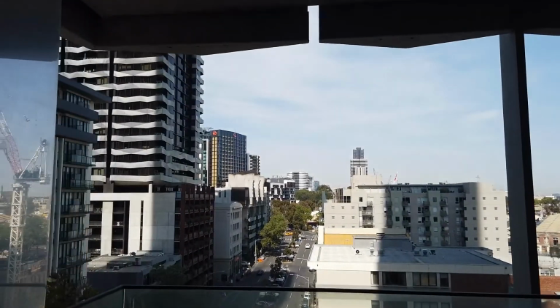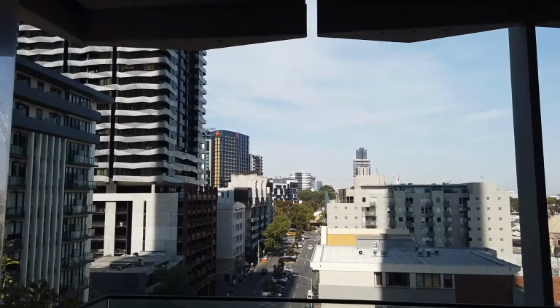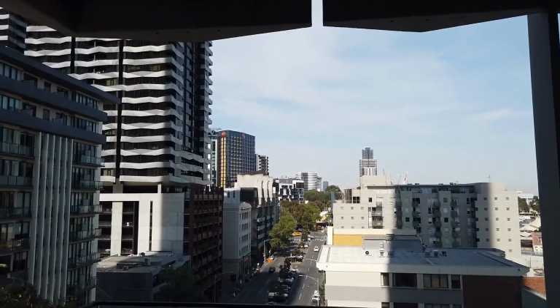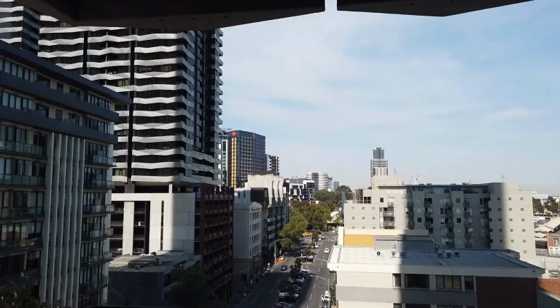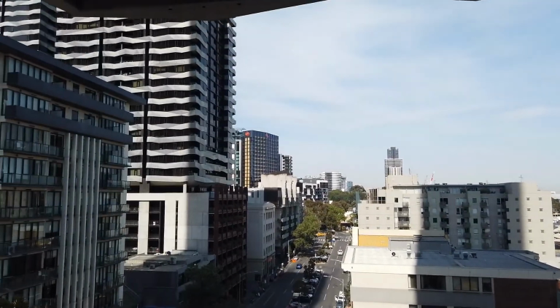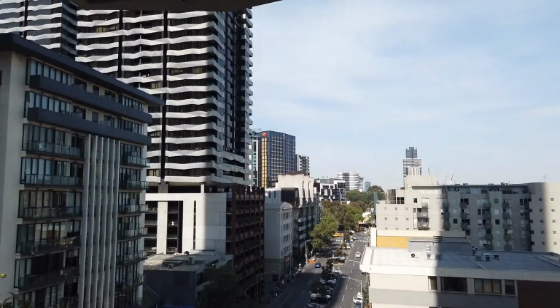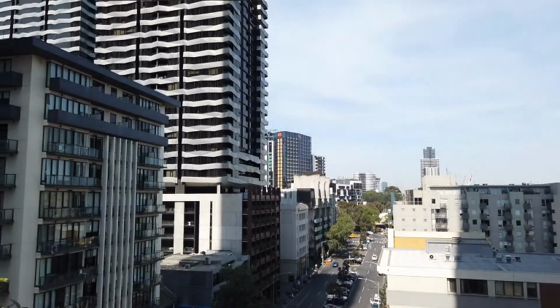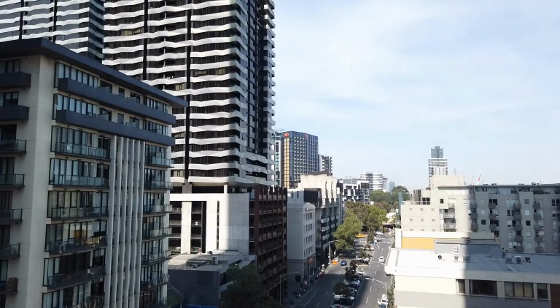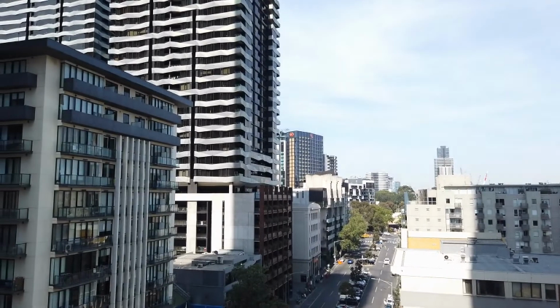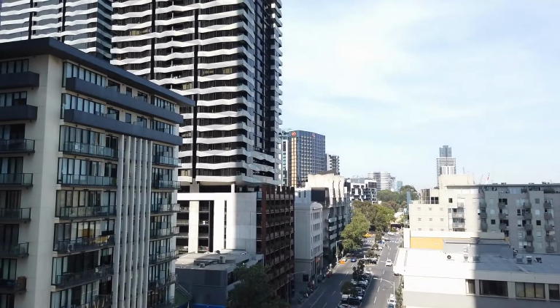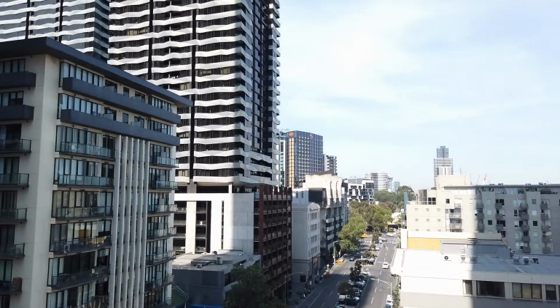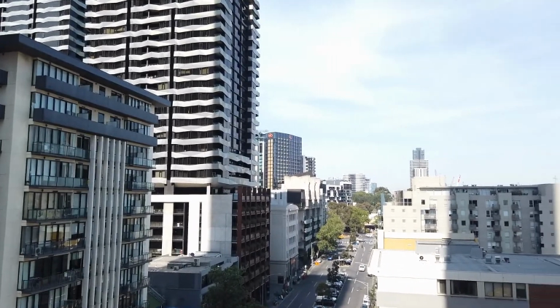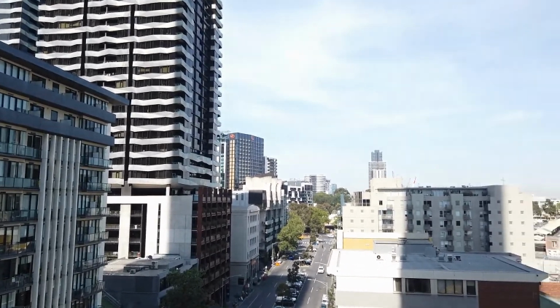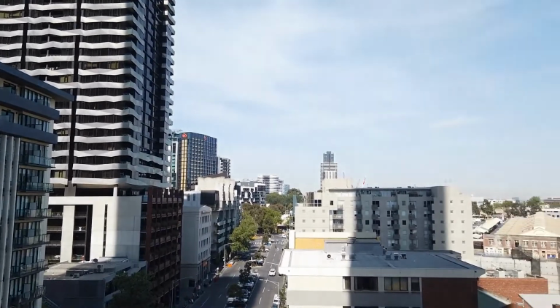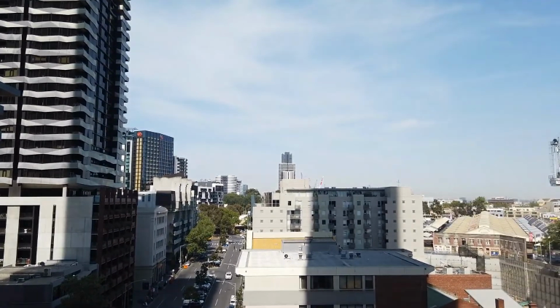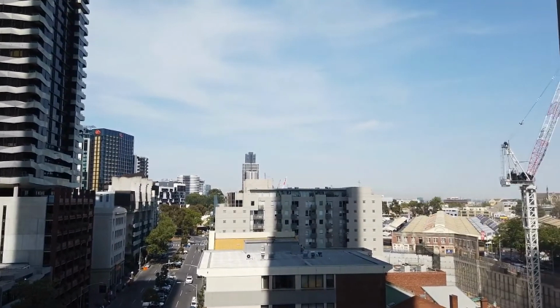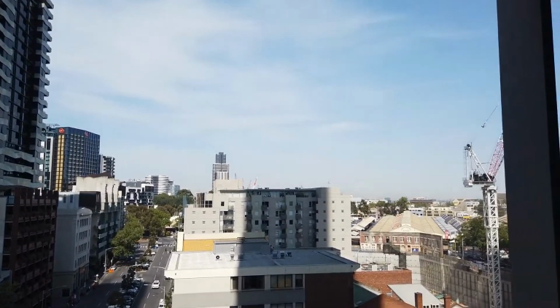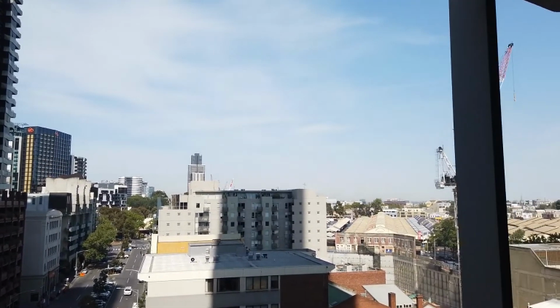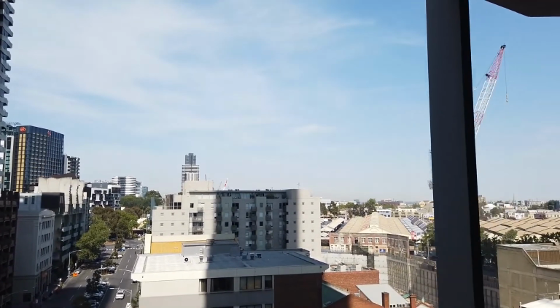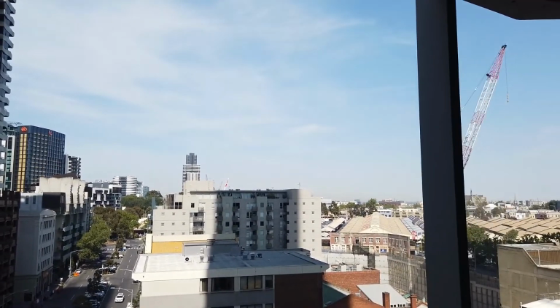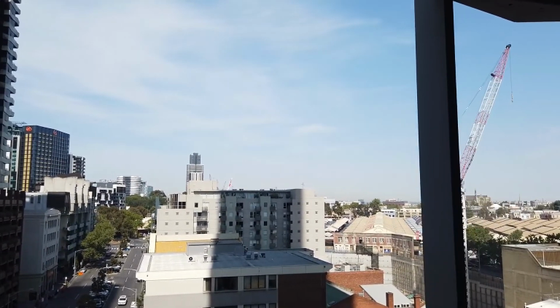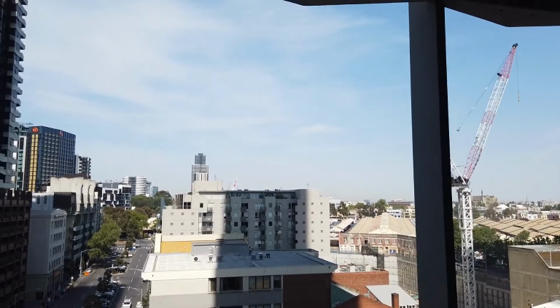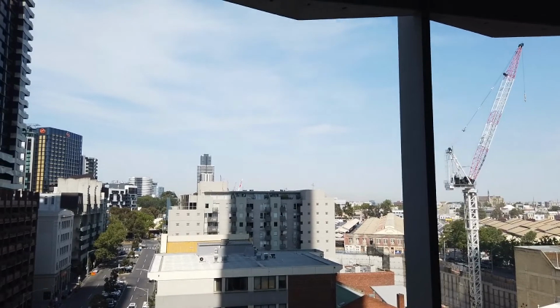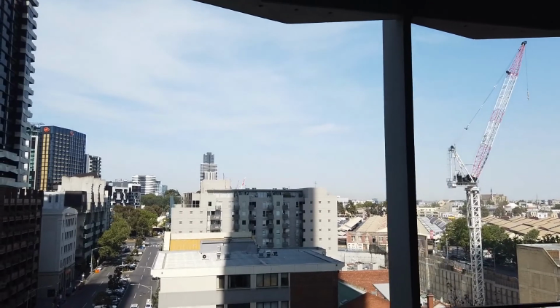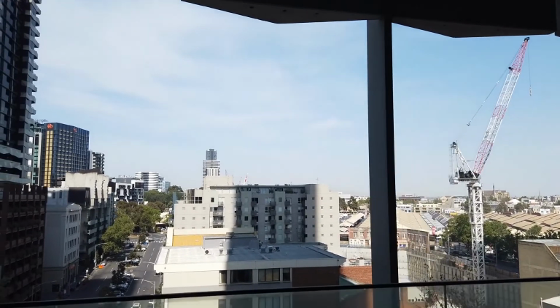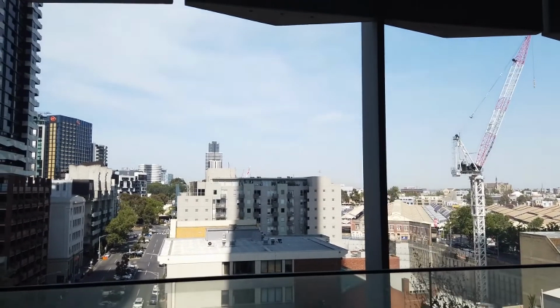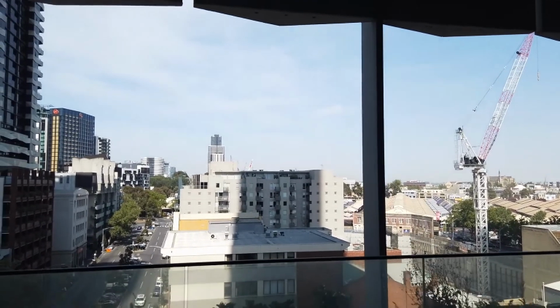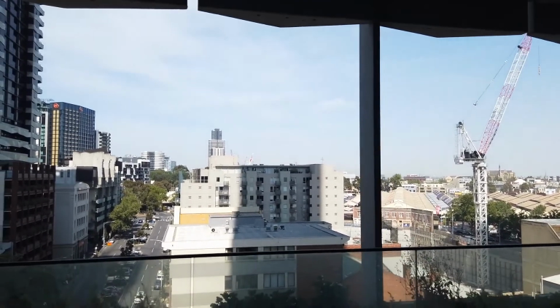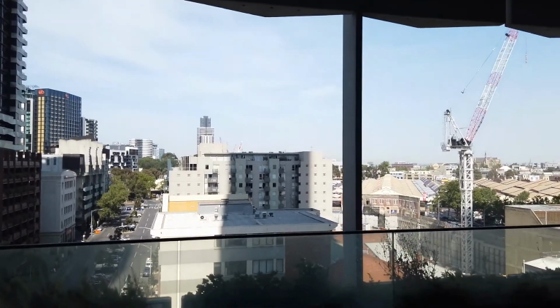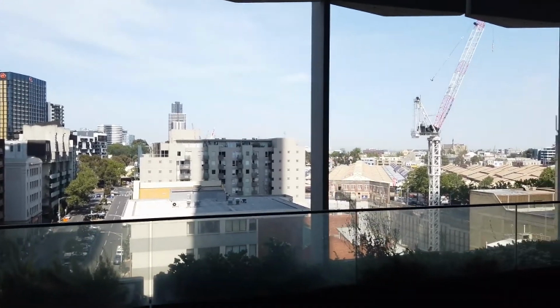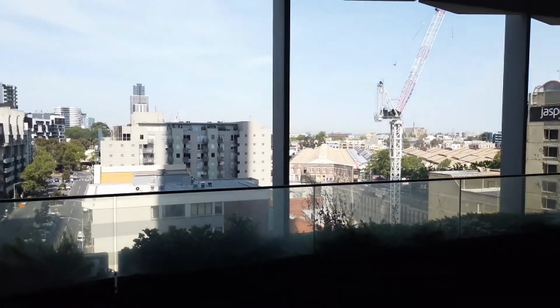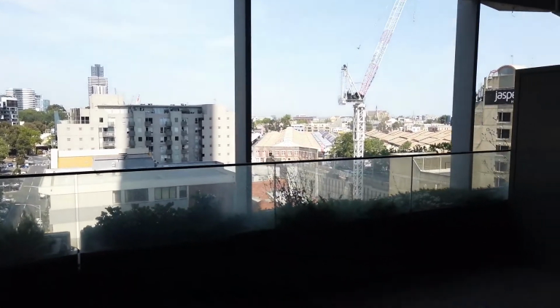To give you a brief overview of the layout of the apartment, I'm currently standing in the balcony area. As you can tell, the balcony itself is very spacious — it is an L-shaped one.